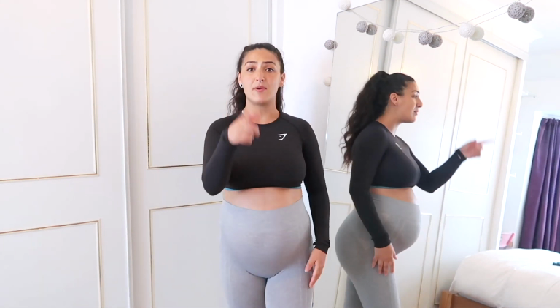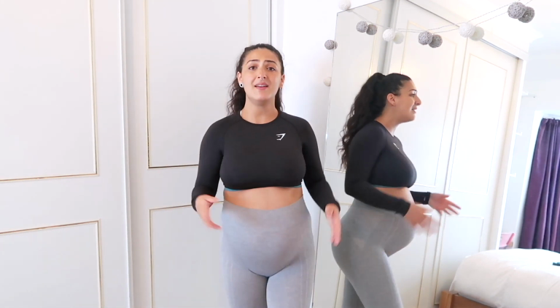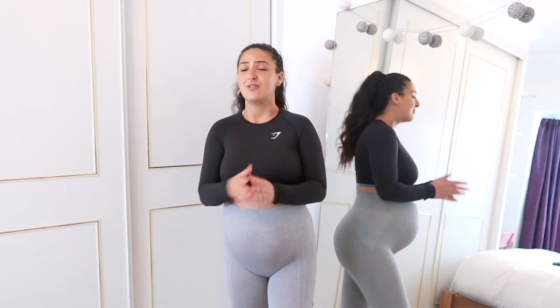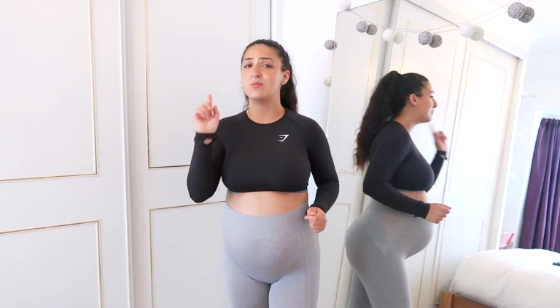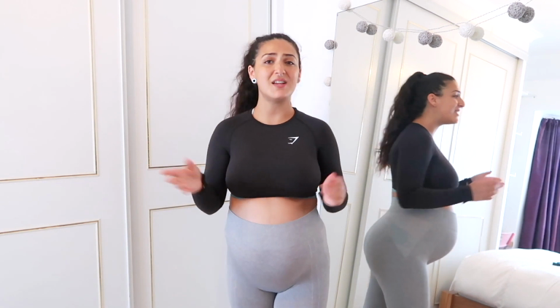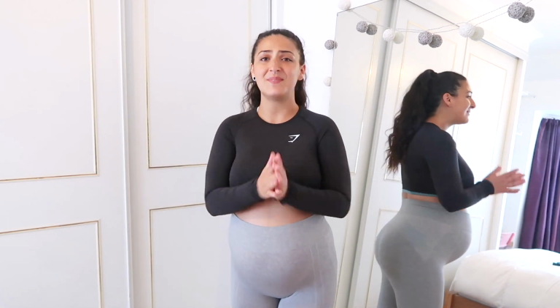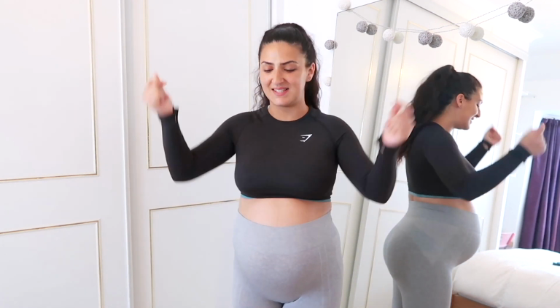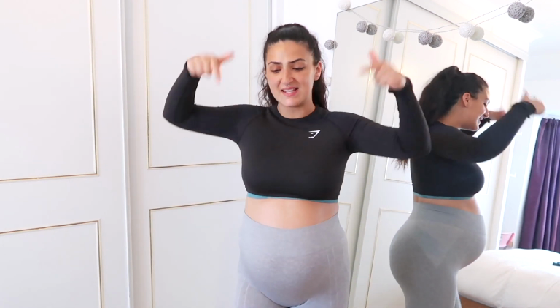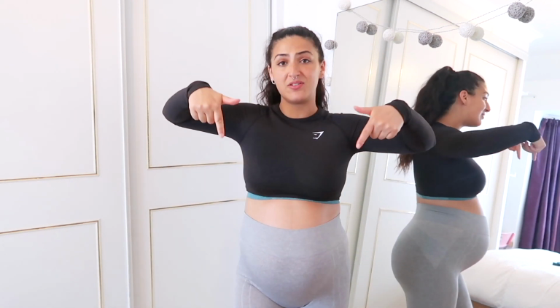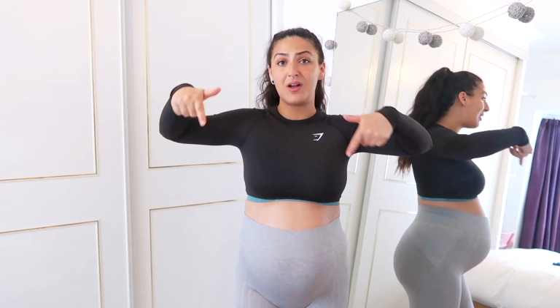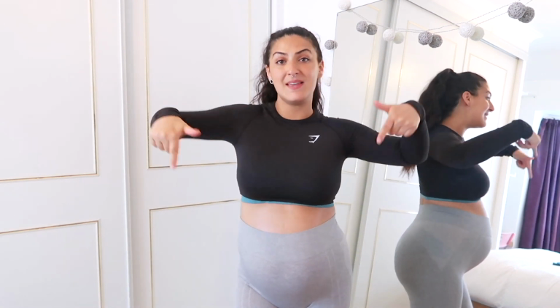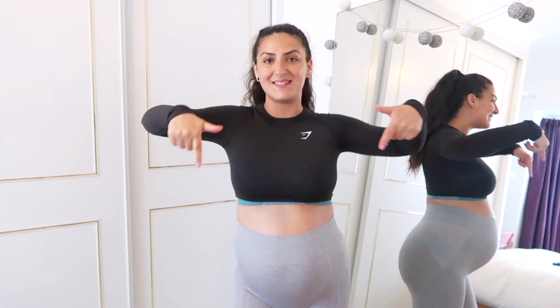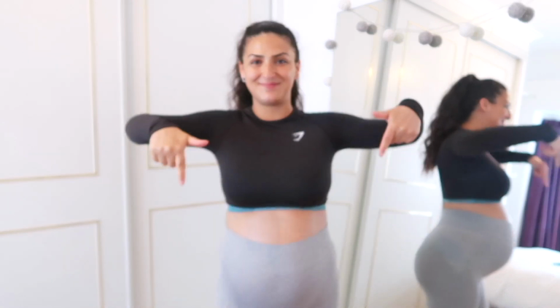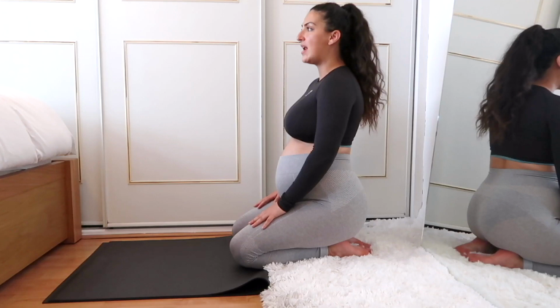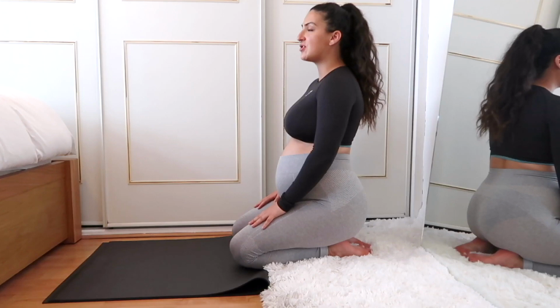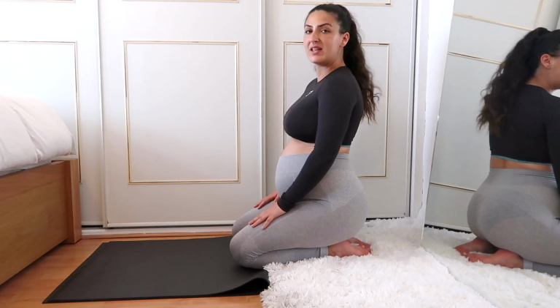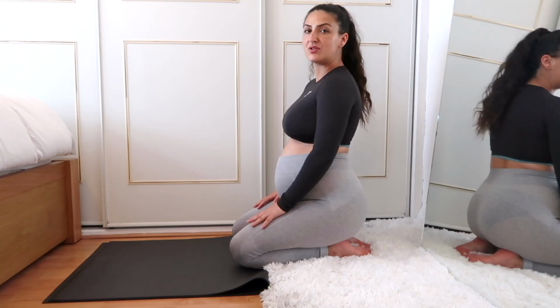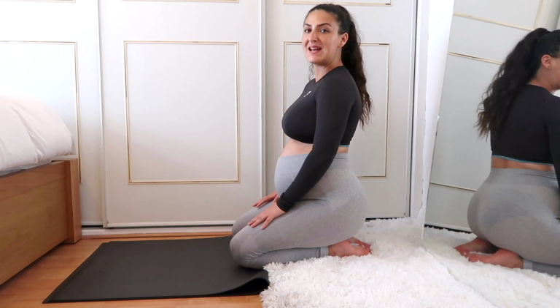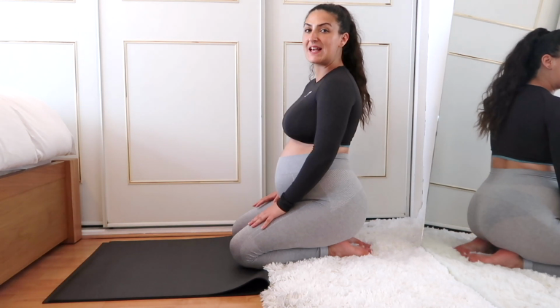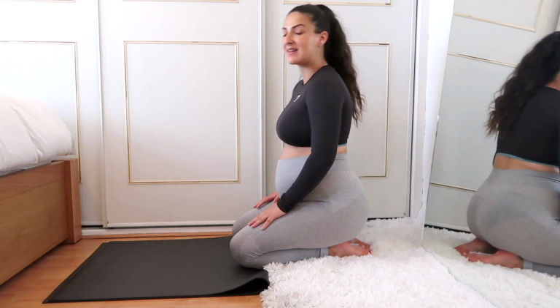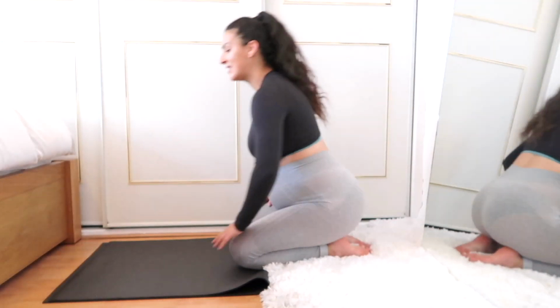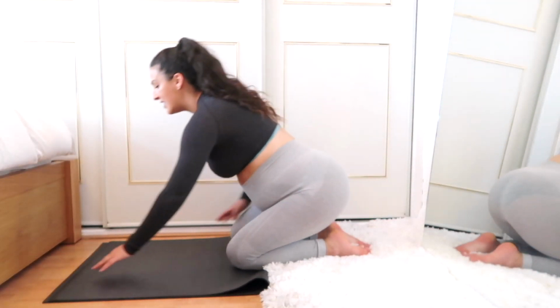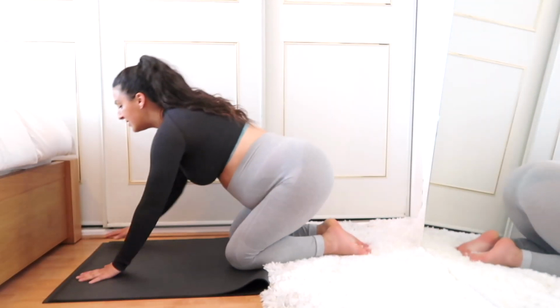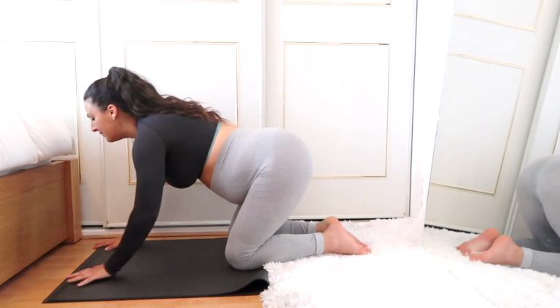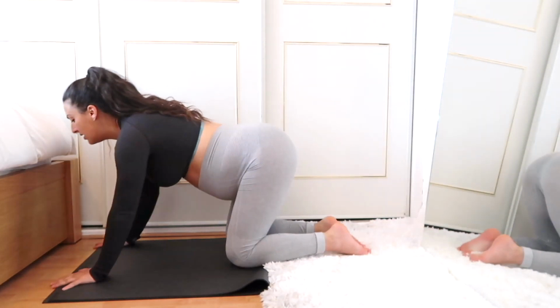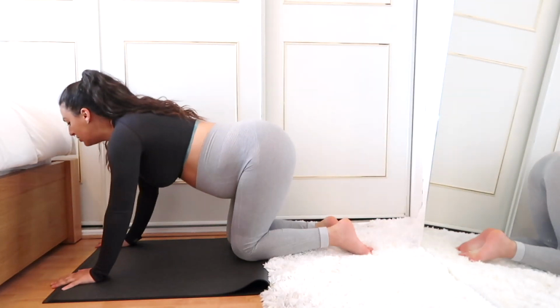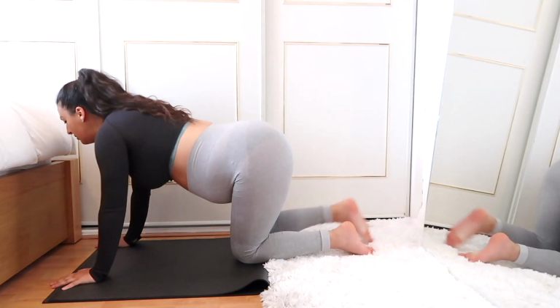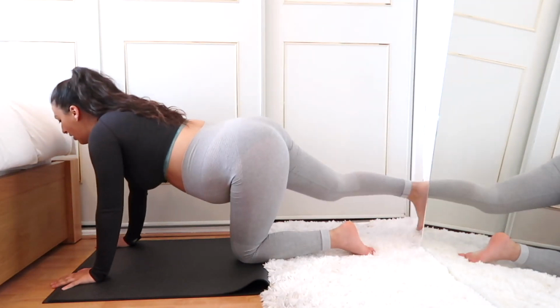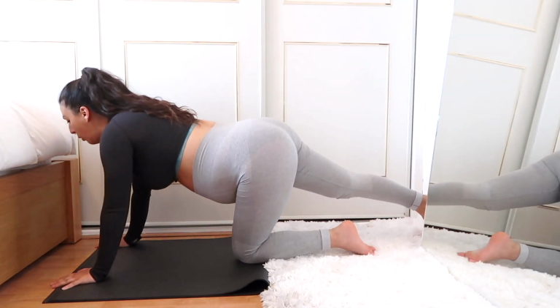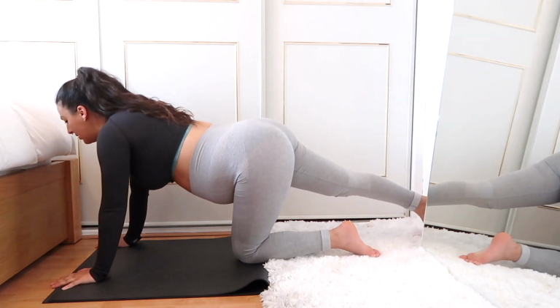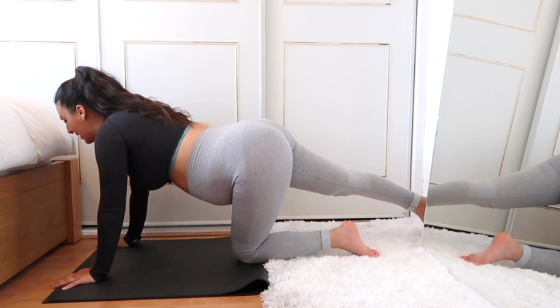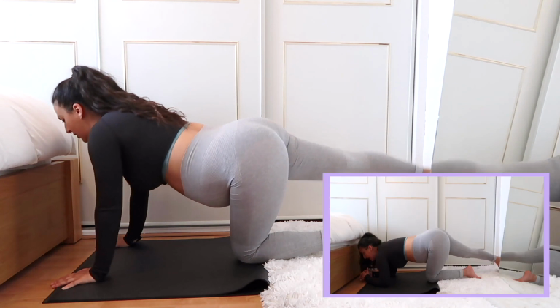Grab your mat, grab some water, and let's take it down to the floor and begin. Right, let's go straight into straight leg kickbacks — three, two, one, let's go.